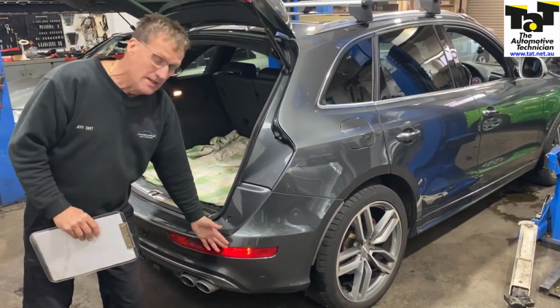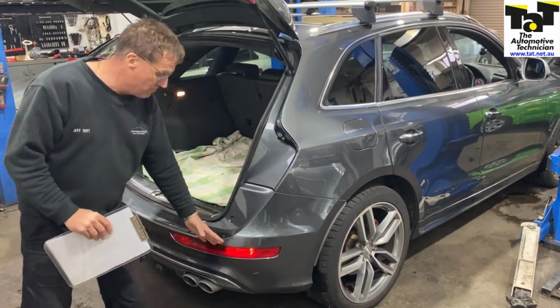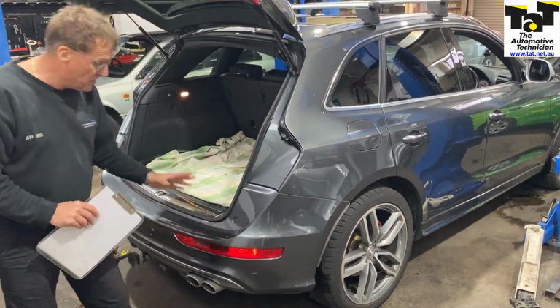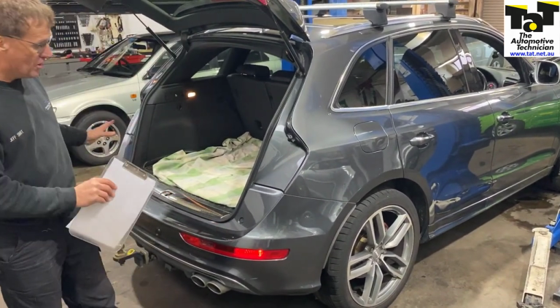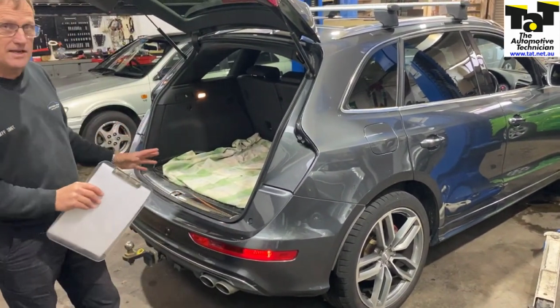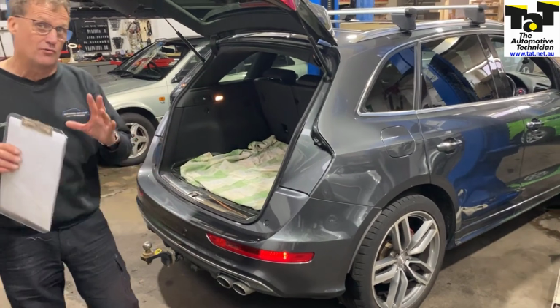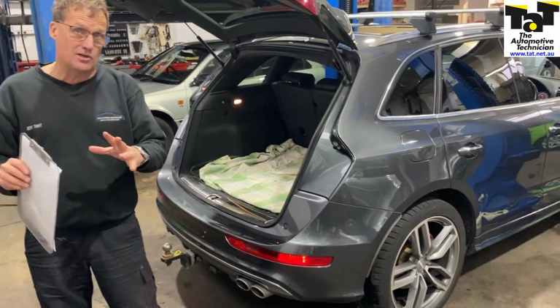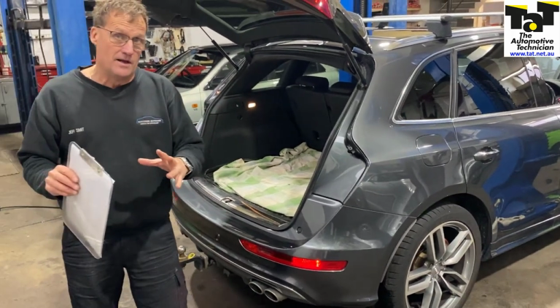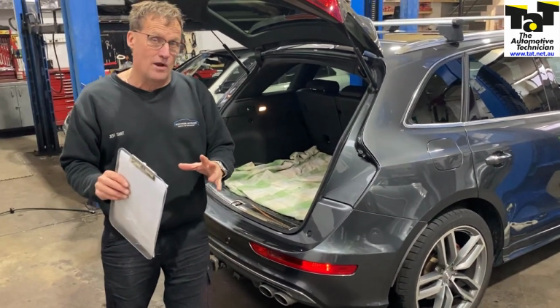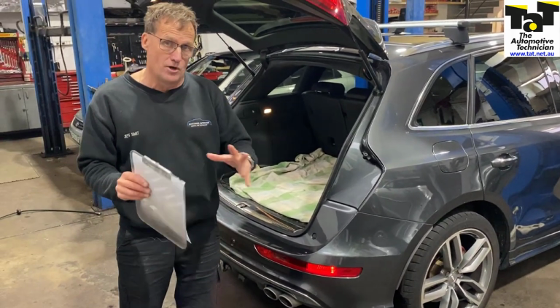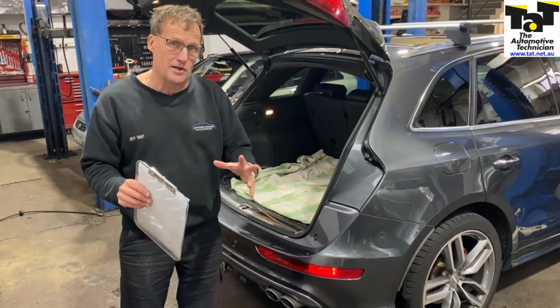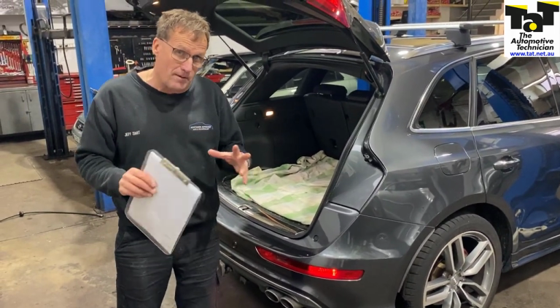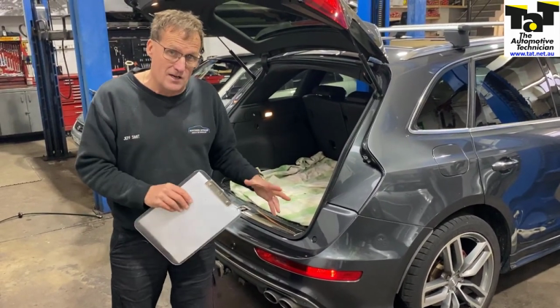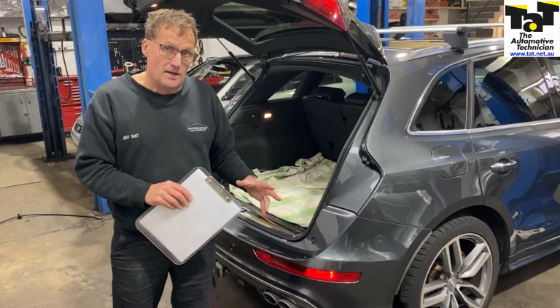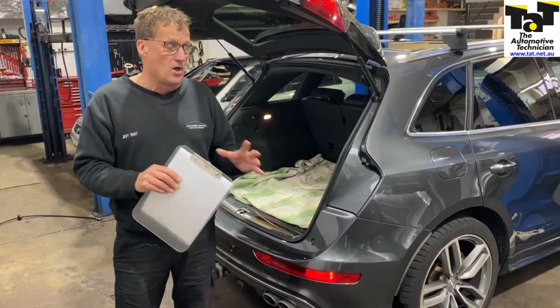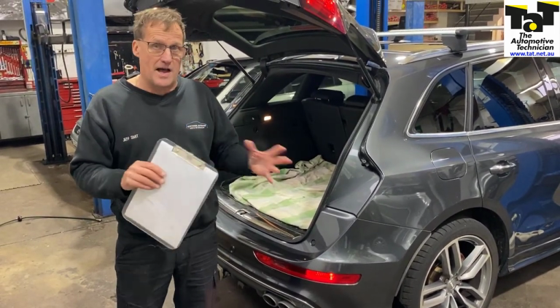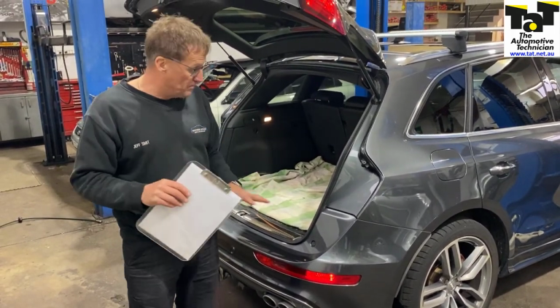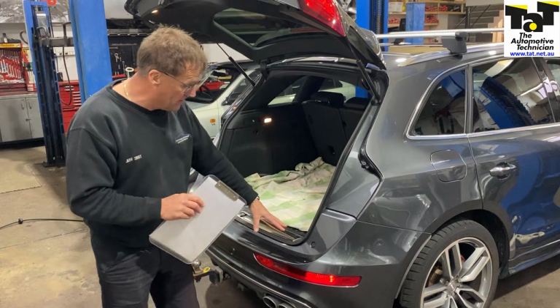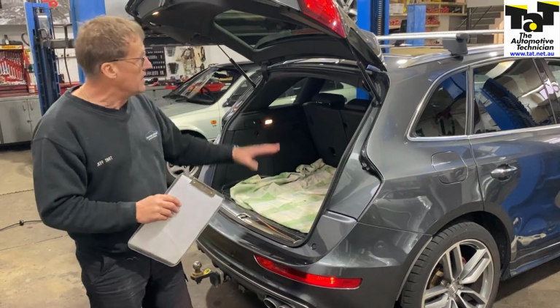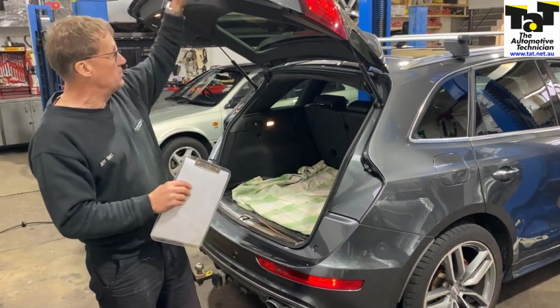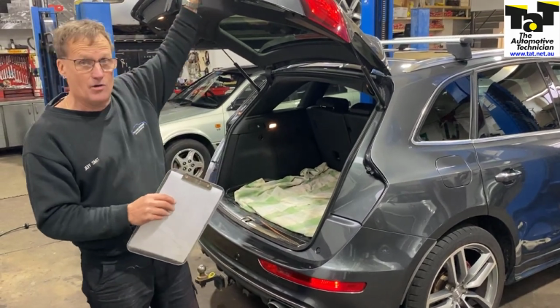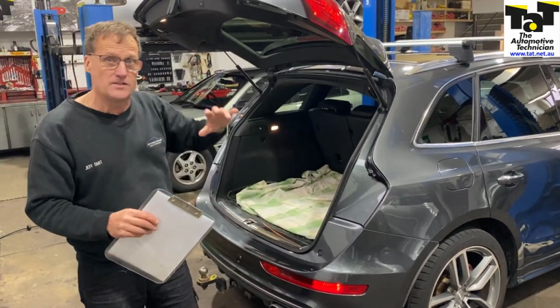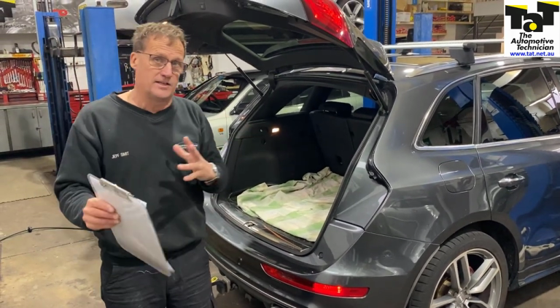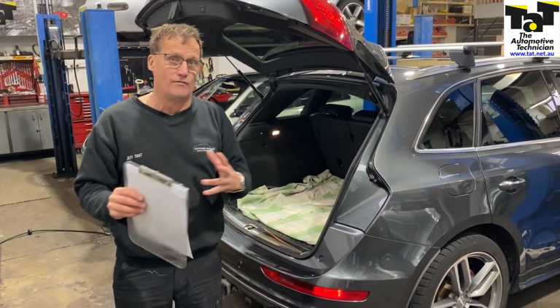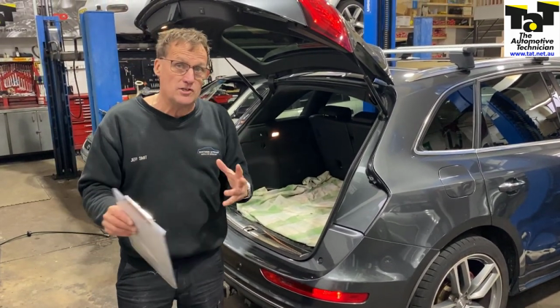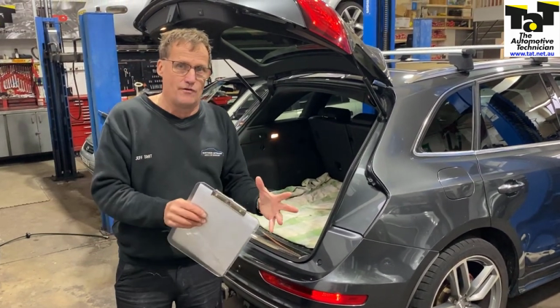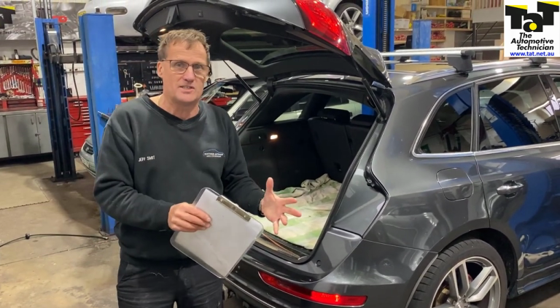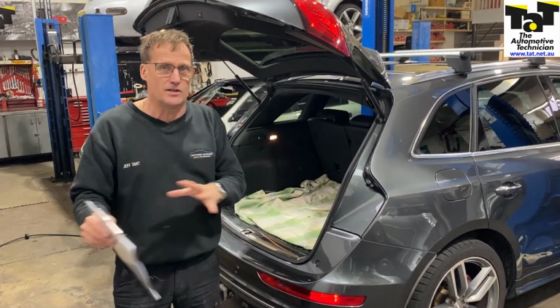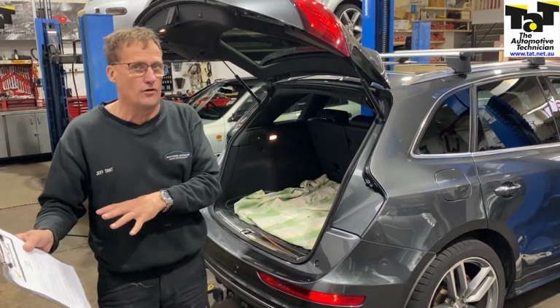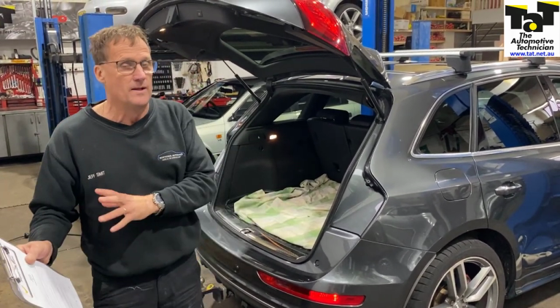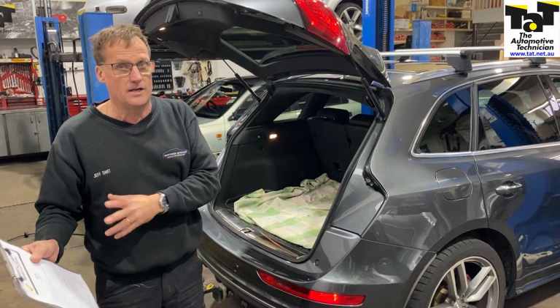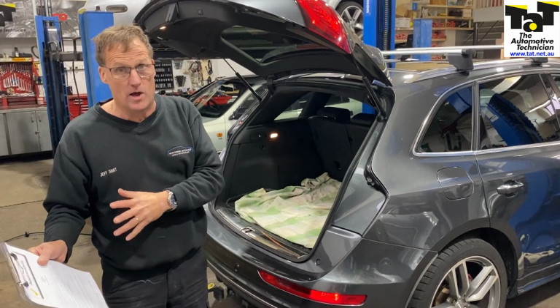So very important with the later model cars, you do your research. There are quite a few modules you need to buy to plug in them. A lot of these cars, particularly in this case with the taillight, it's a dual voltage — low voltage with taillights, high voltage with stoplights.